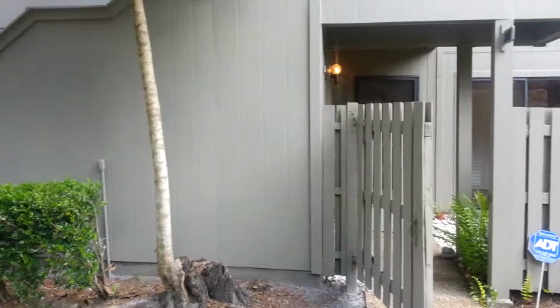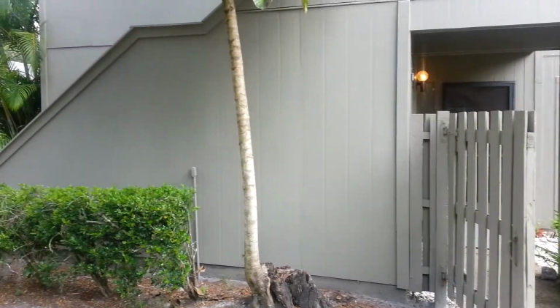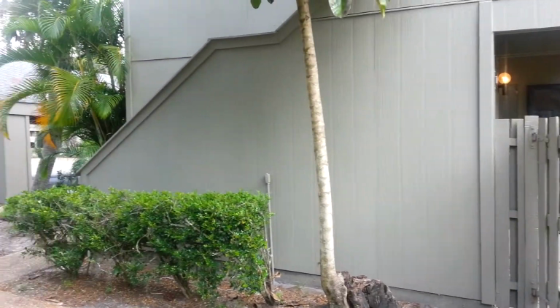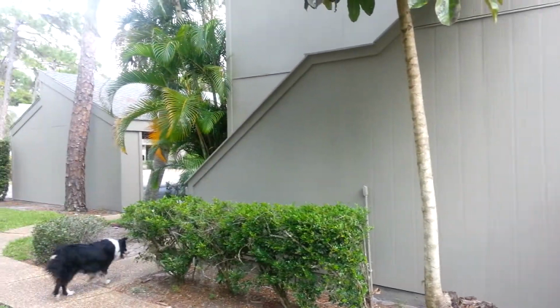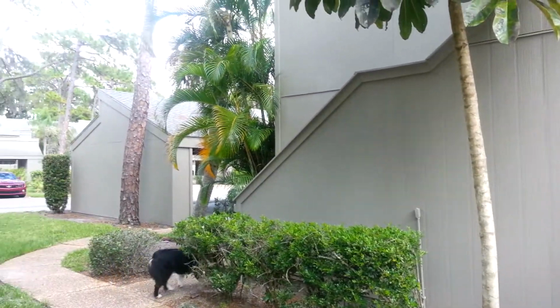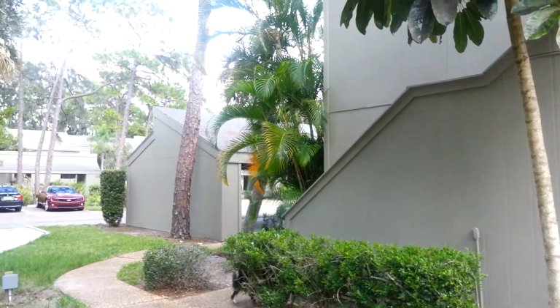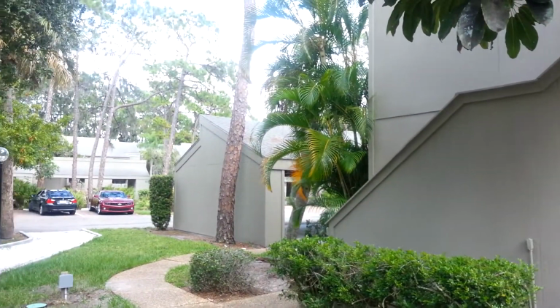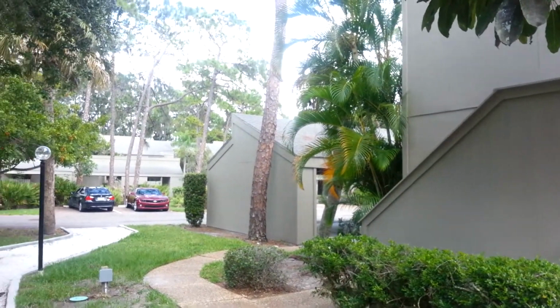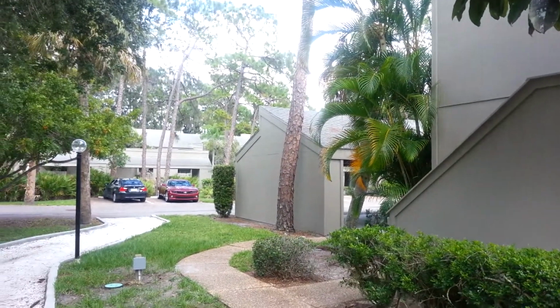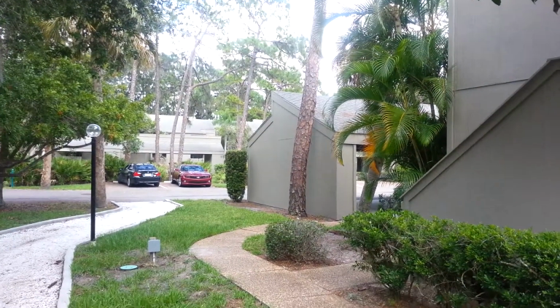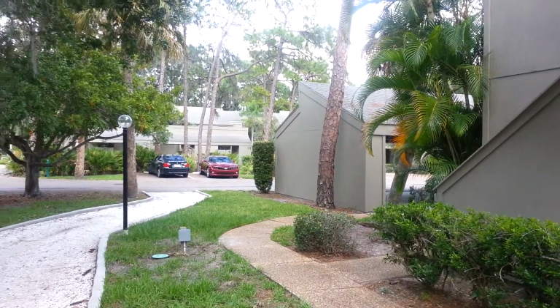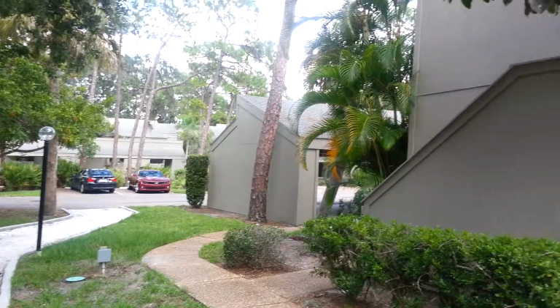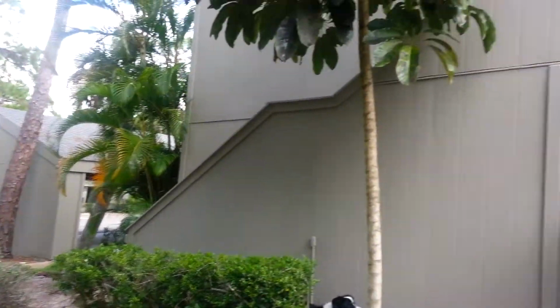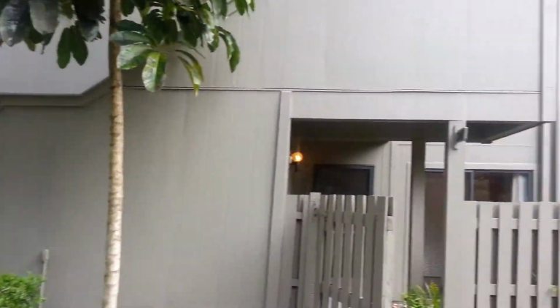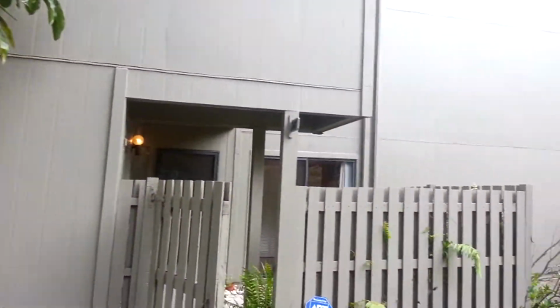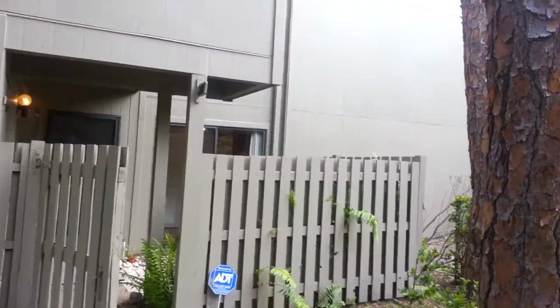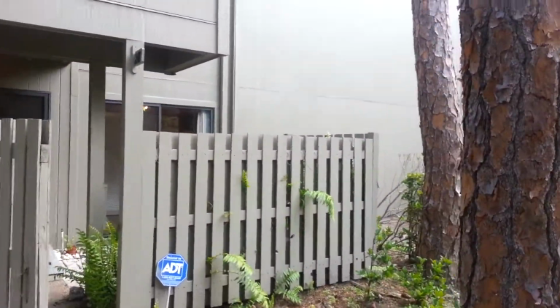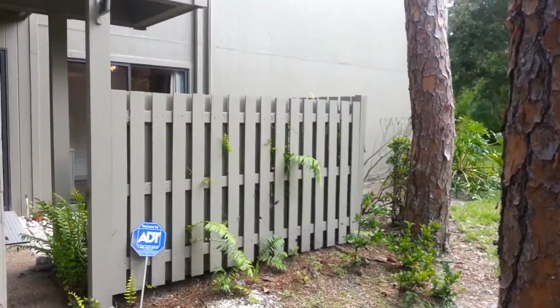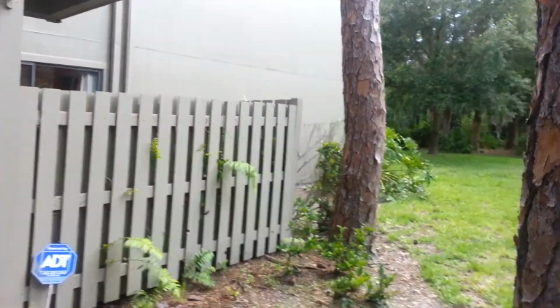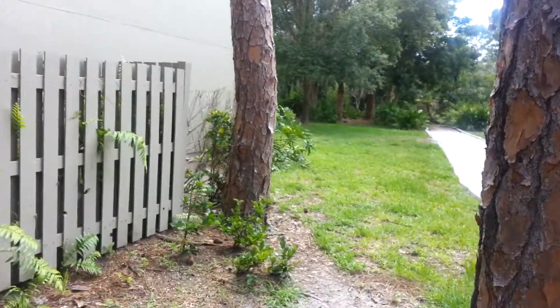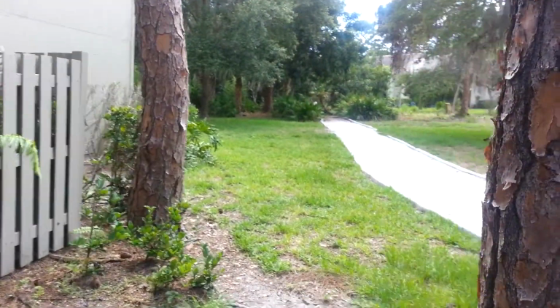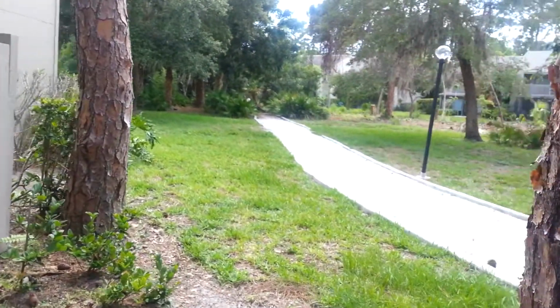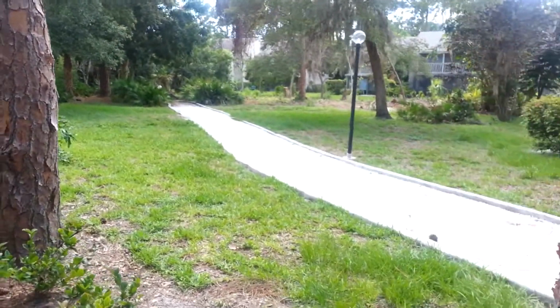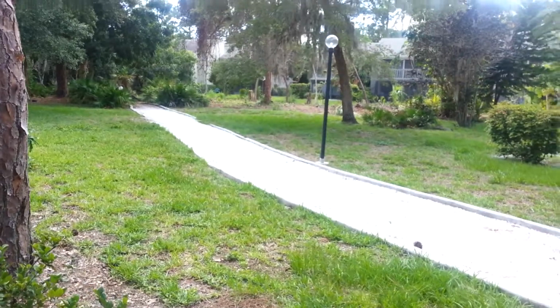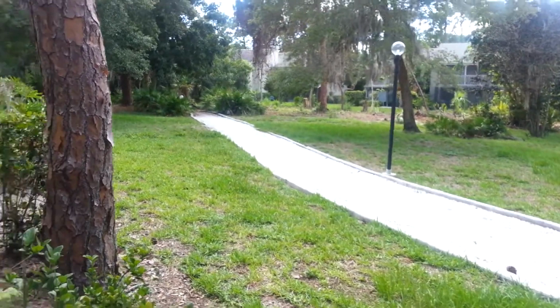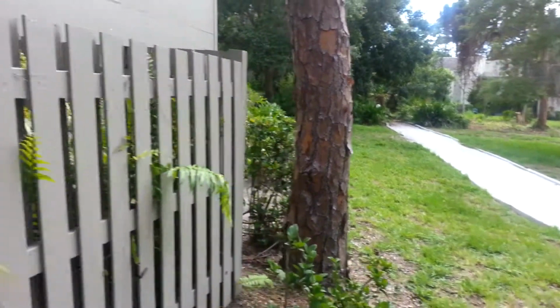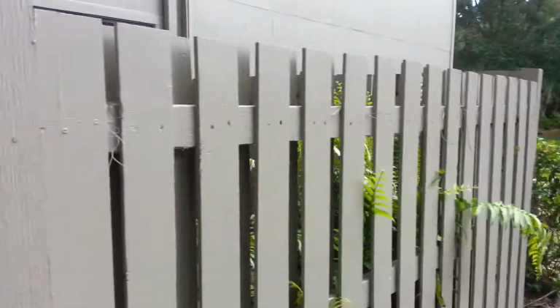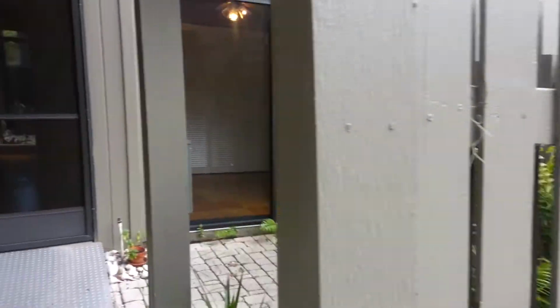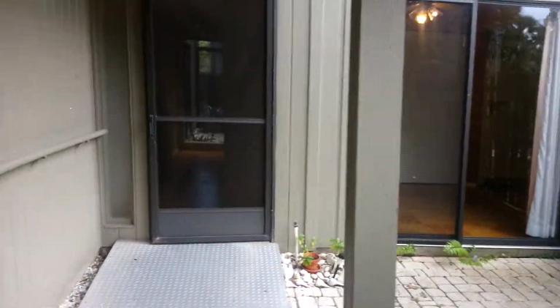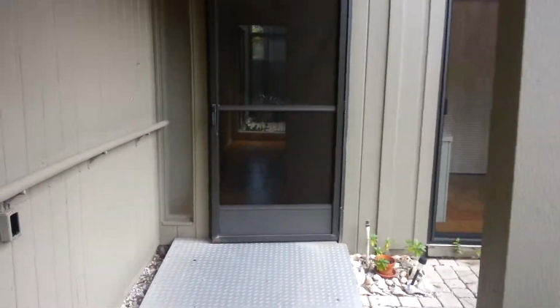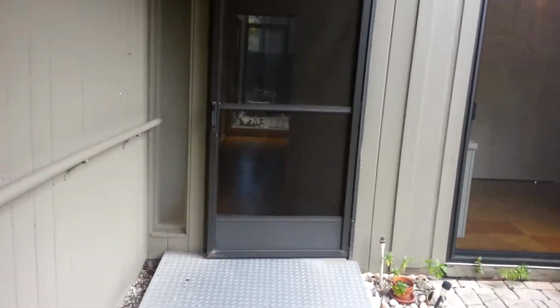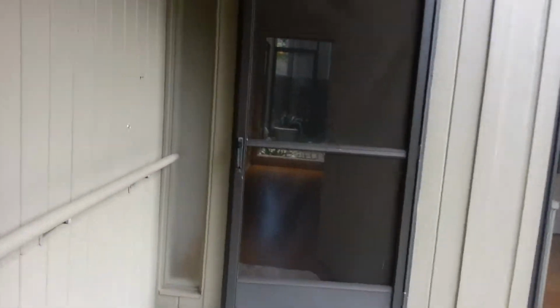This is a video walk-through of Pine Run, number 218, The Woodlands — 218 Woodland in Pine Run. This is a two-bedroom condo, and this is a first-floor unit.